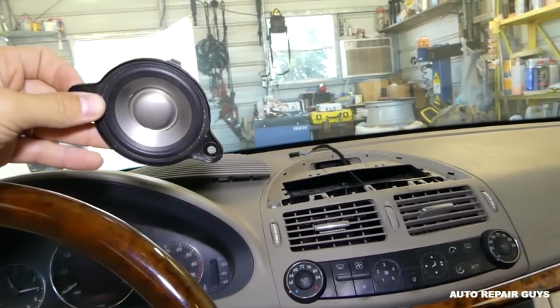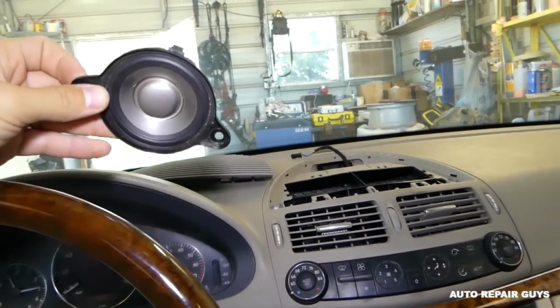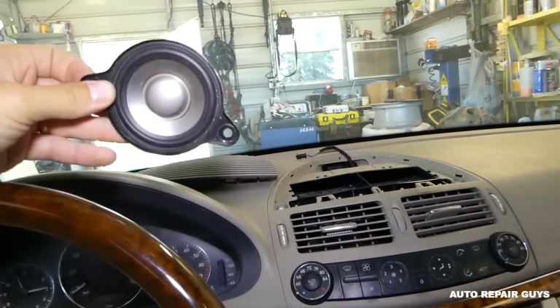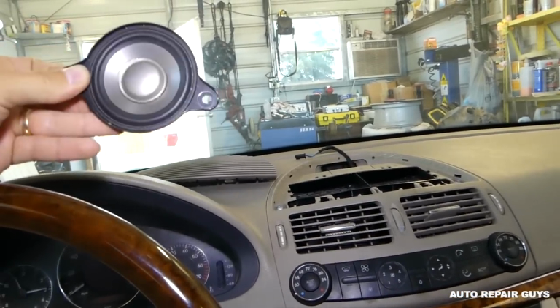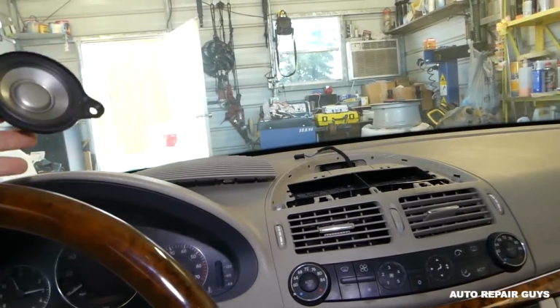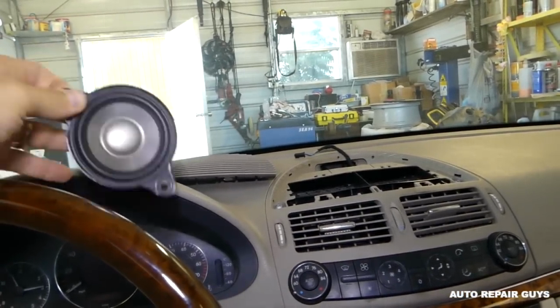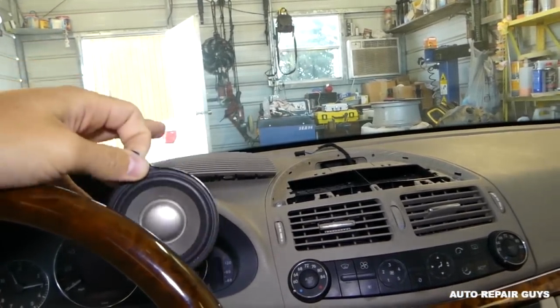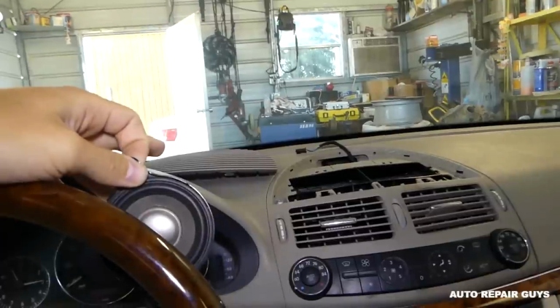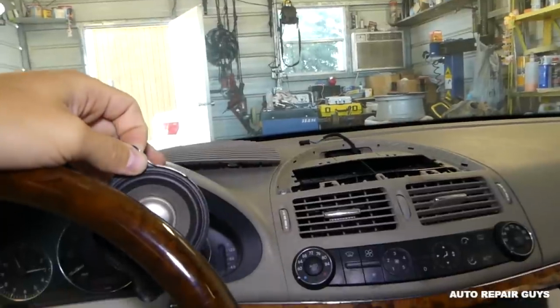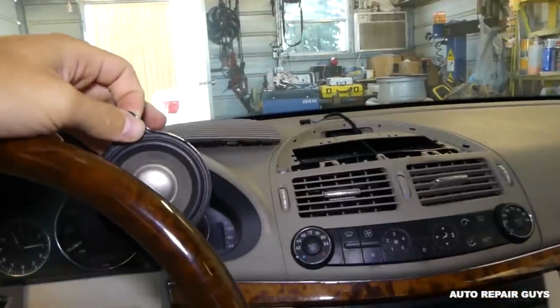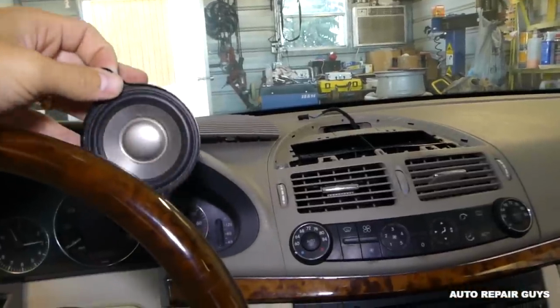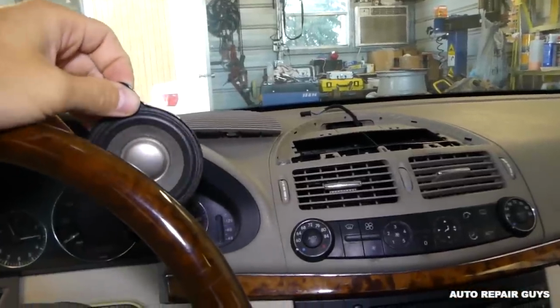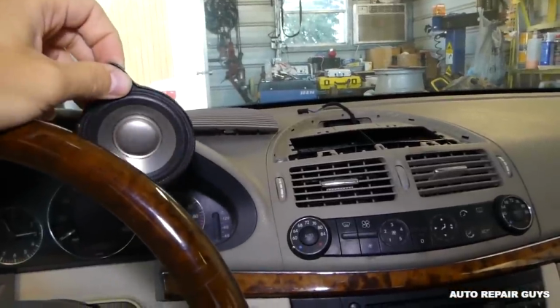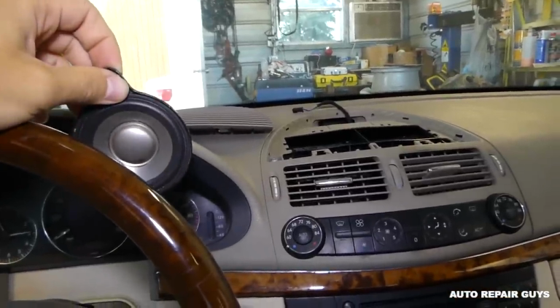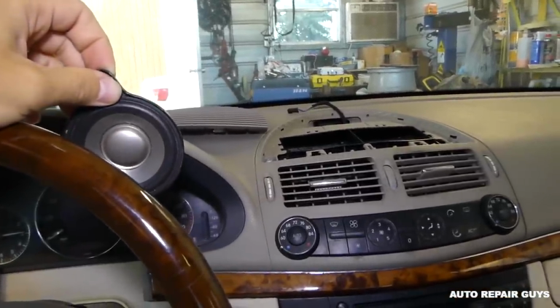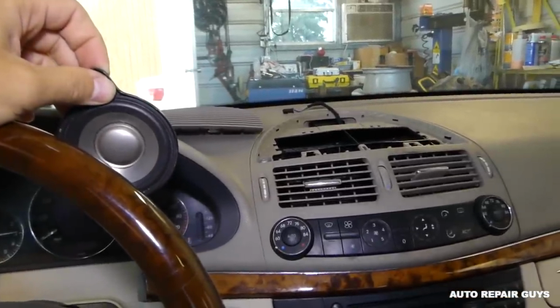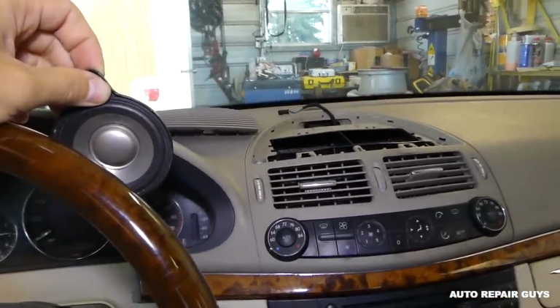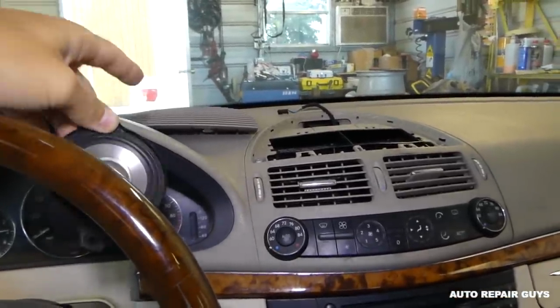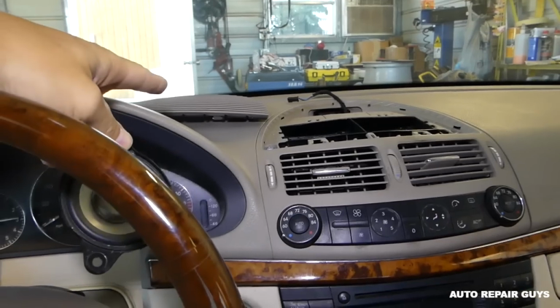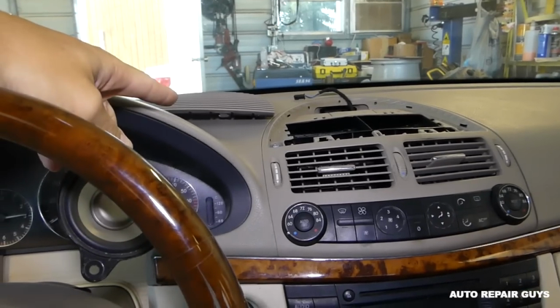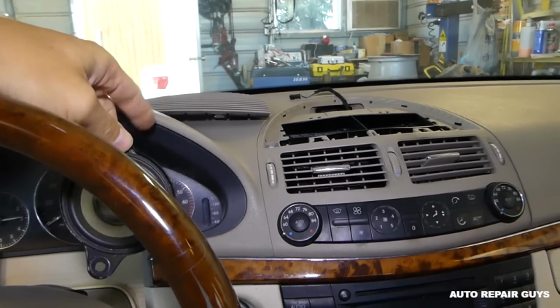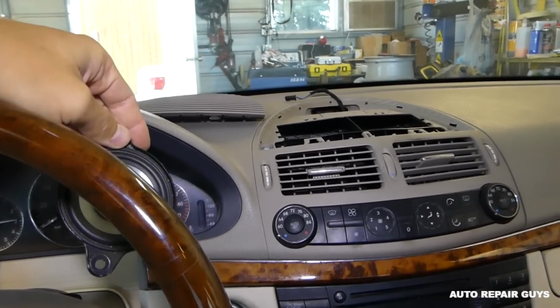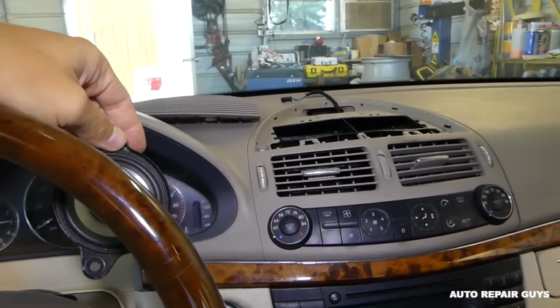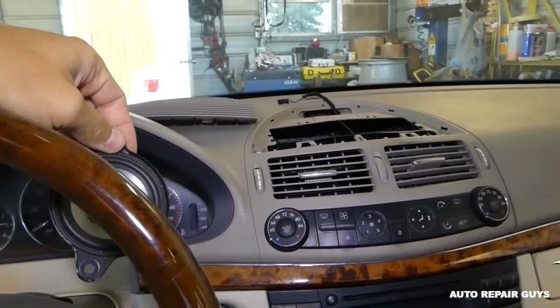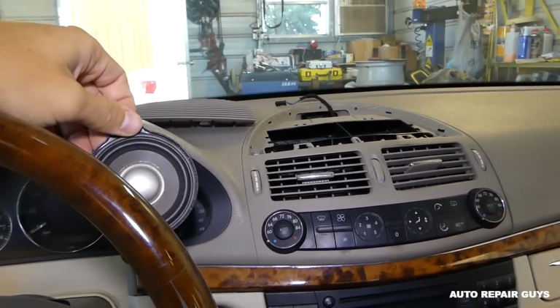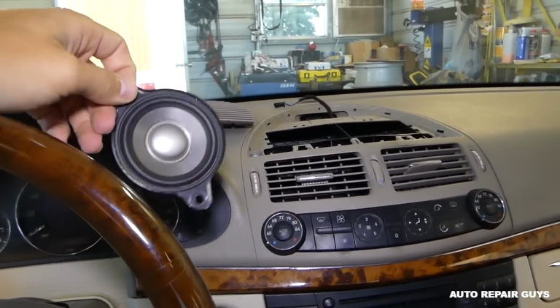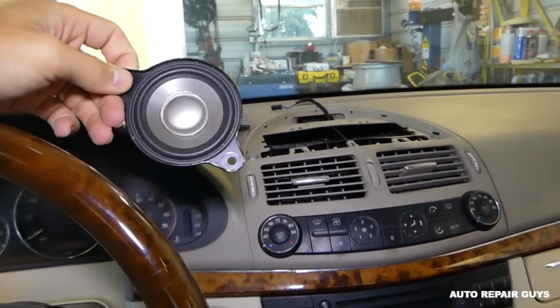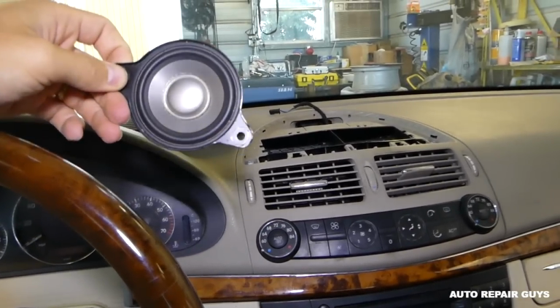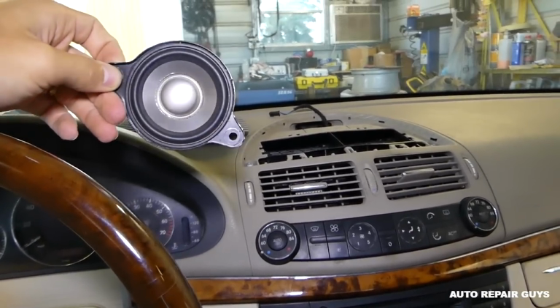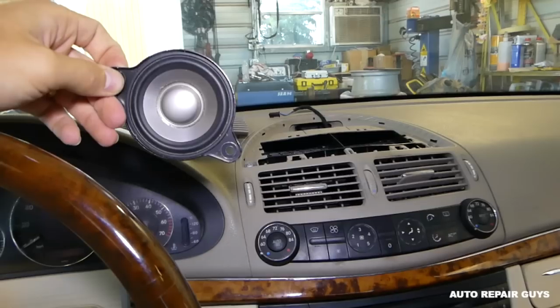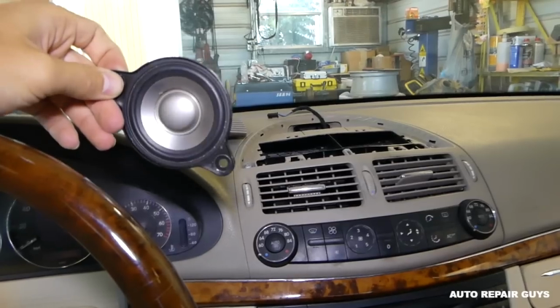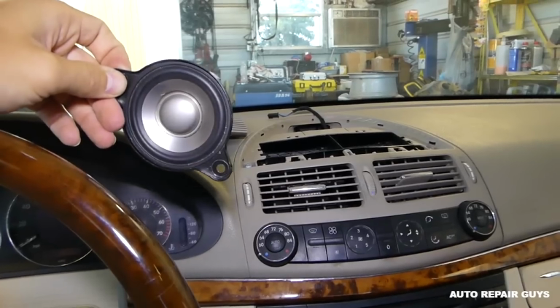That's how you remove the speaker in case you need to replace it. All you have to do is poke the wire in, install the screws, and push the trim piece back in. We have a video showing how to put that vent back in the right place. Thank you guys for watching — please subscribe and let's grow the channel together.